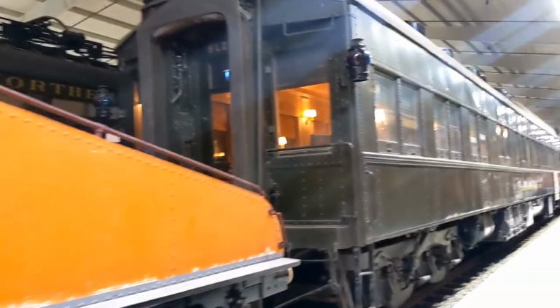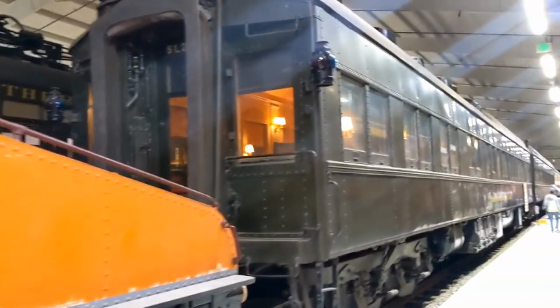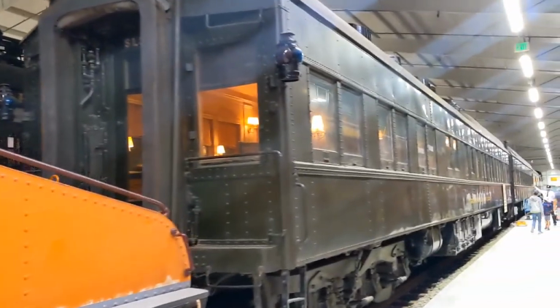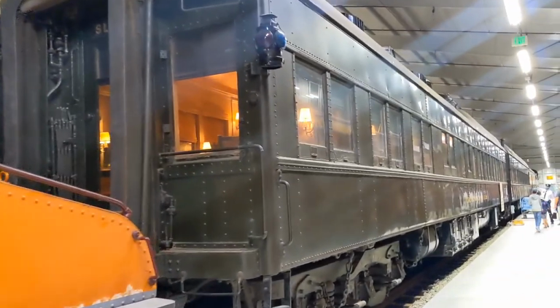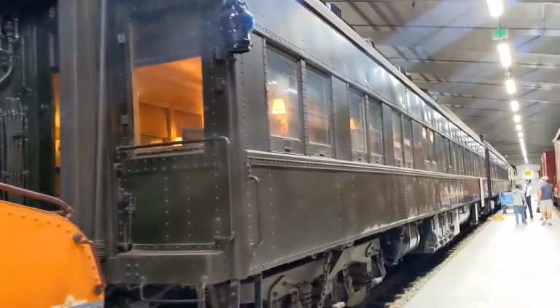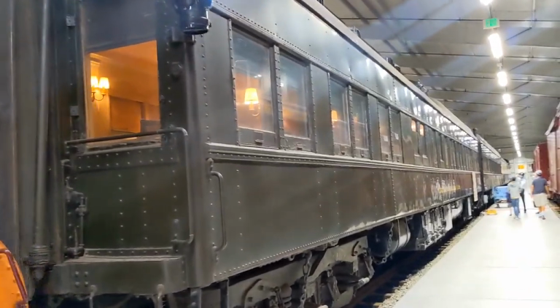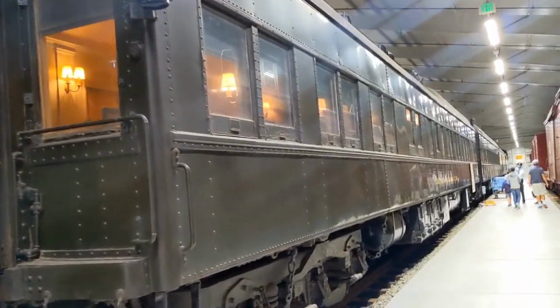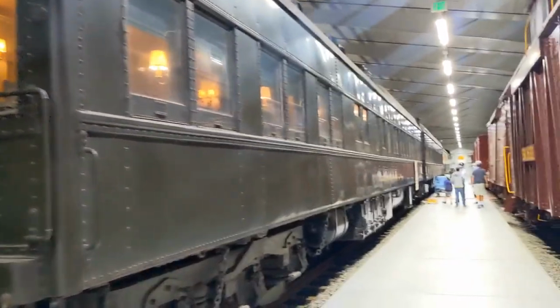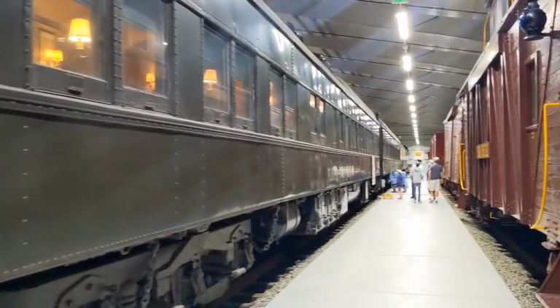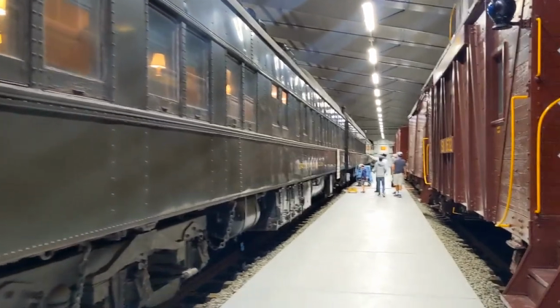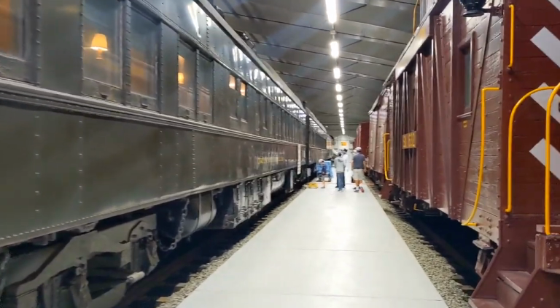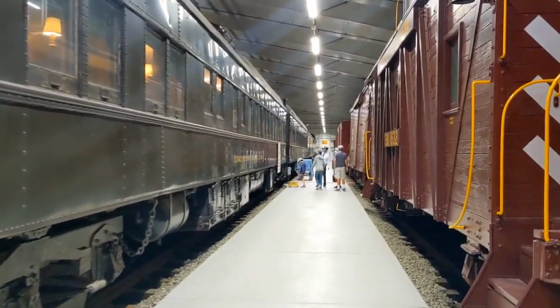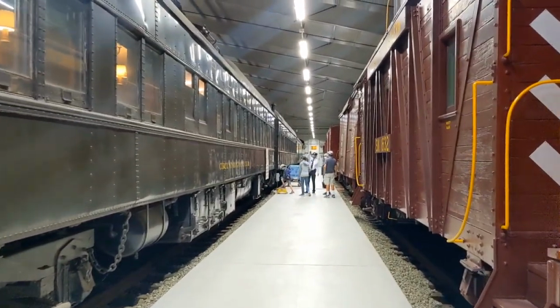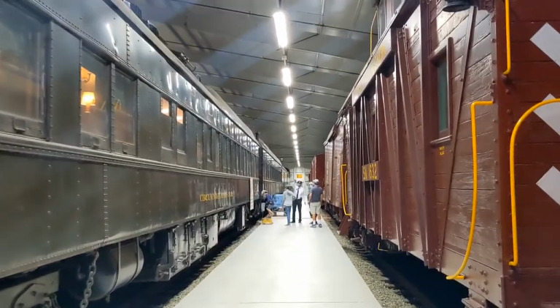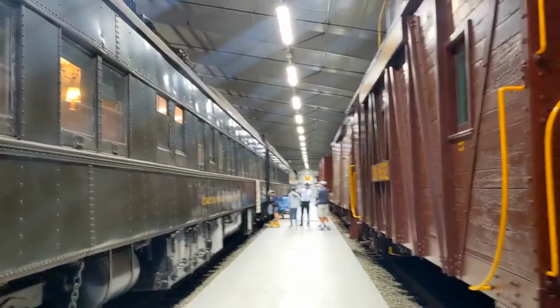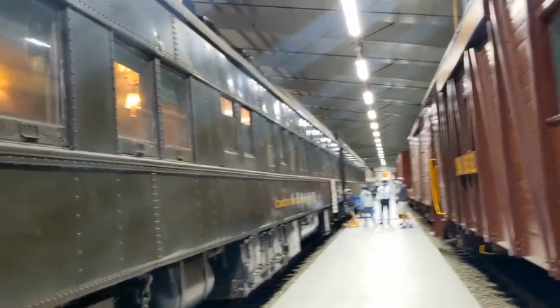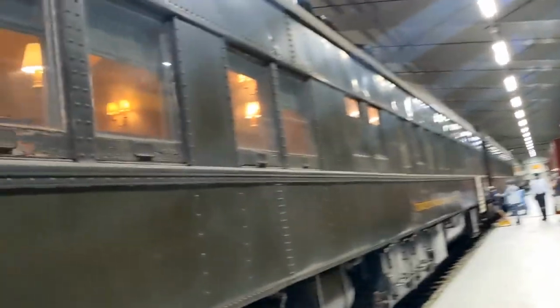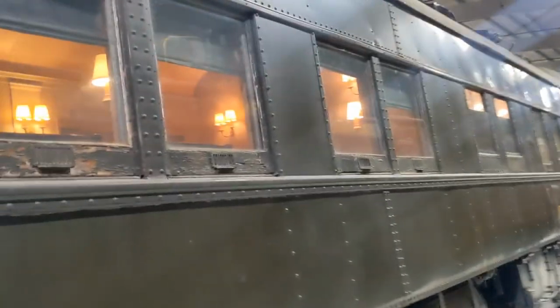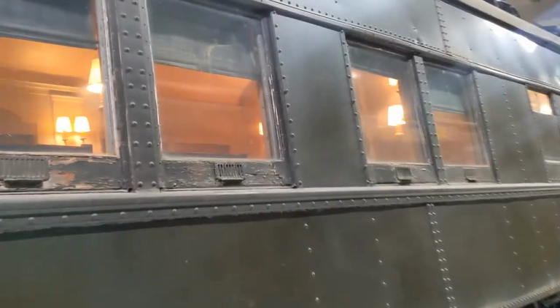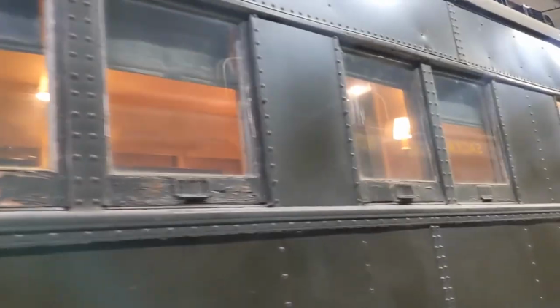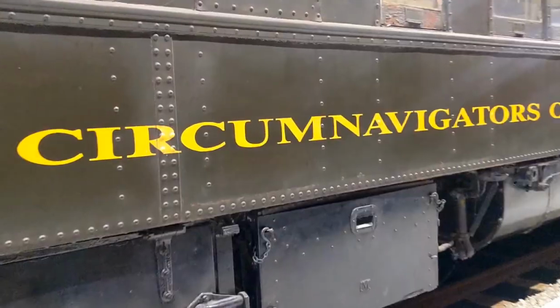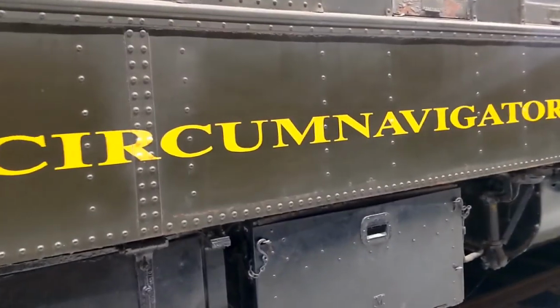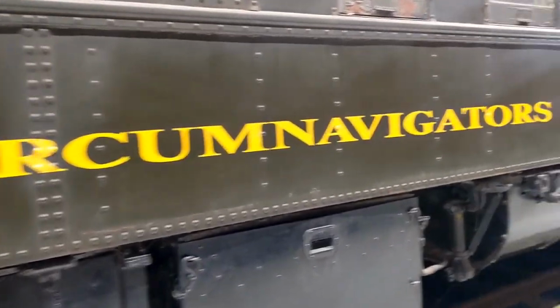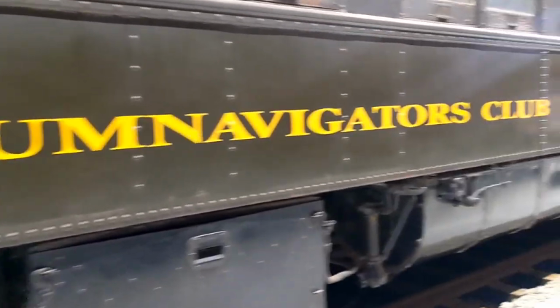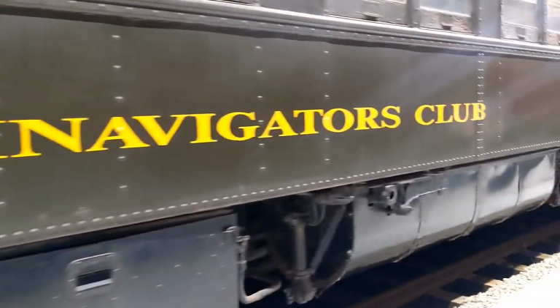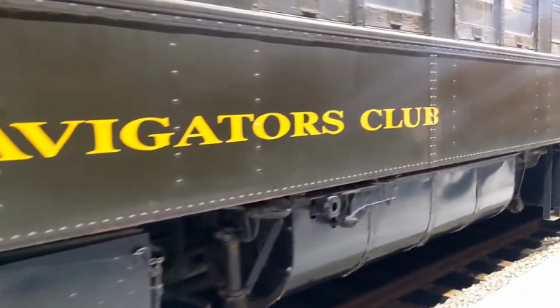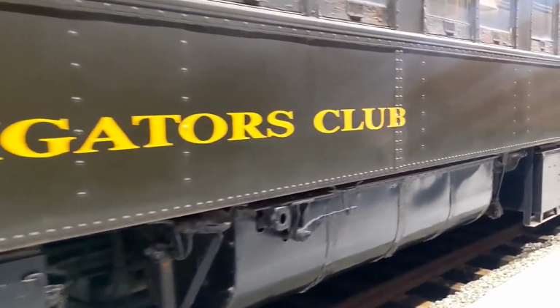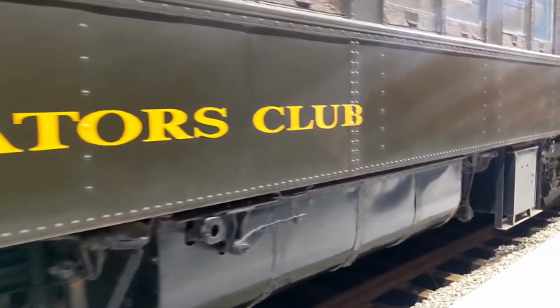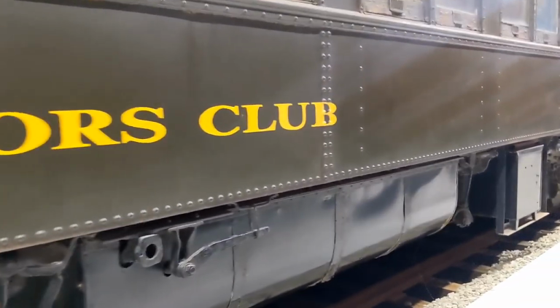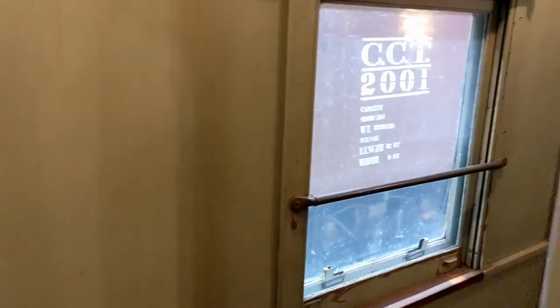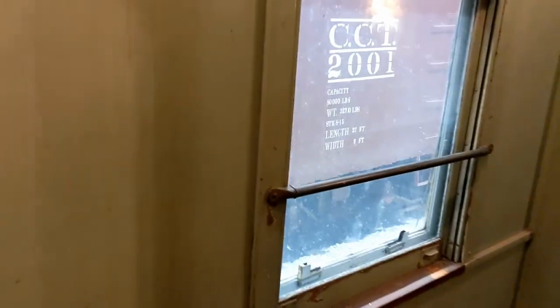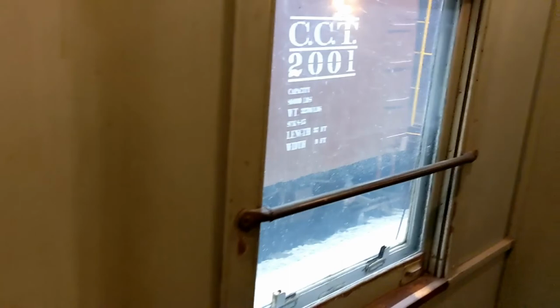After the scenic ride, don't miss this guided tour of the amazing exhibits within the museum. And on the left, you can see a Pullman car. These cars were built in 1917 as sleeper cars.